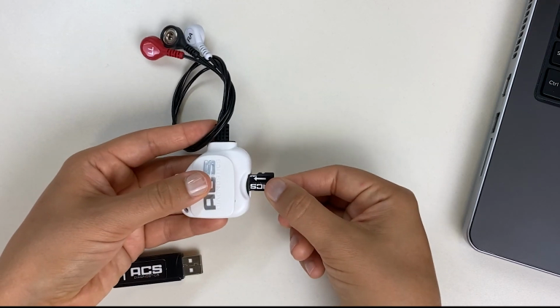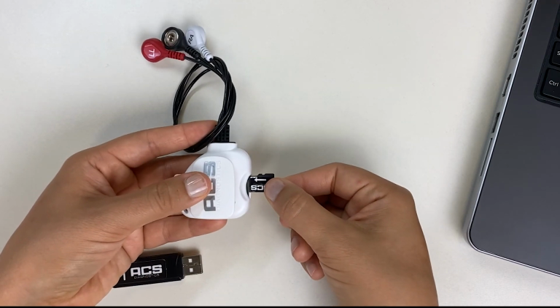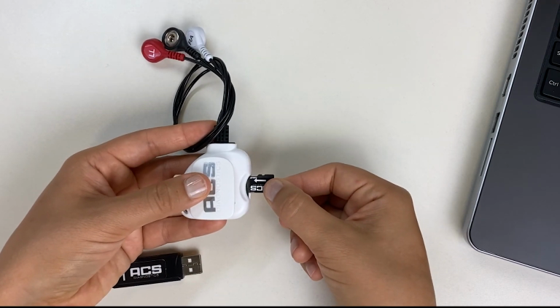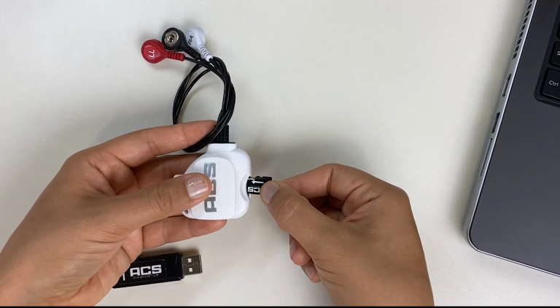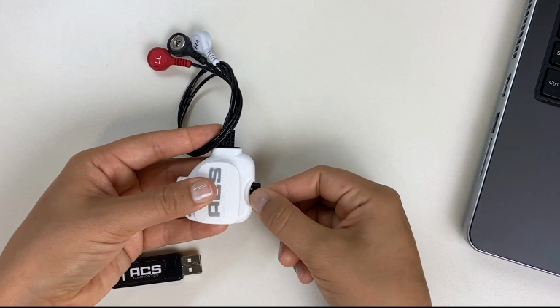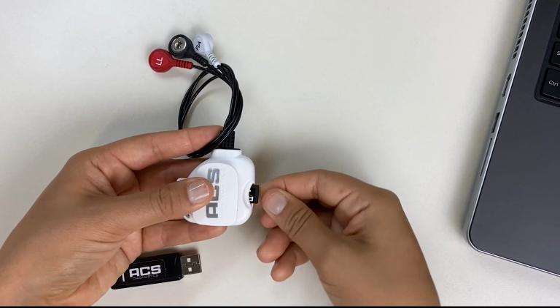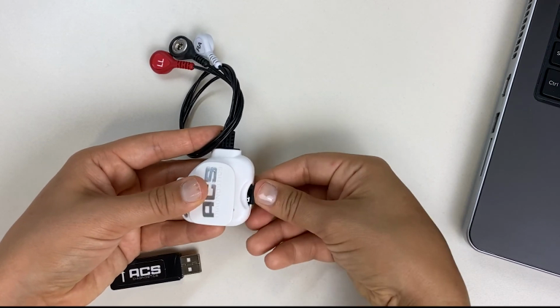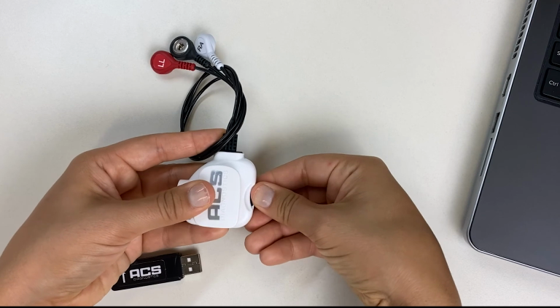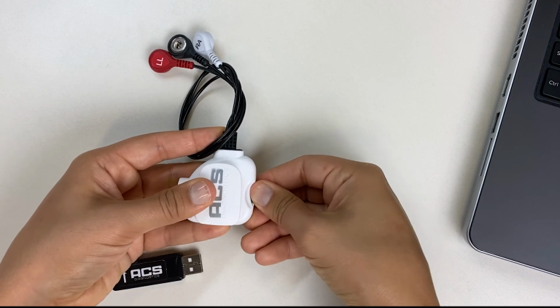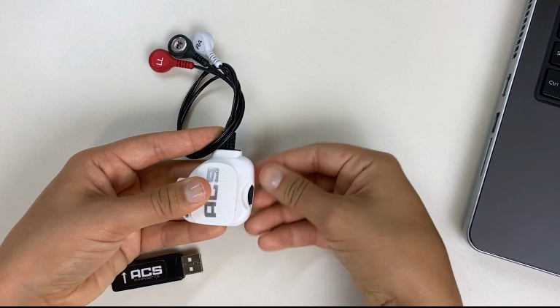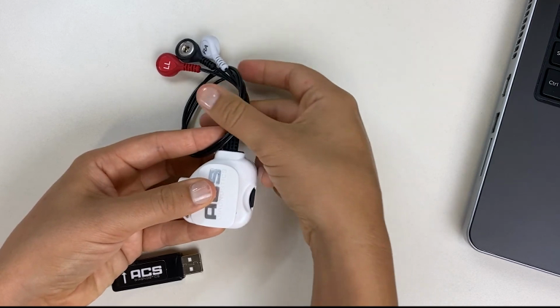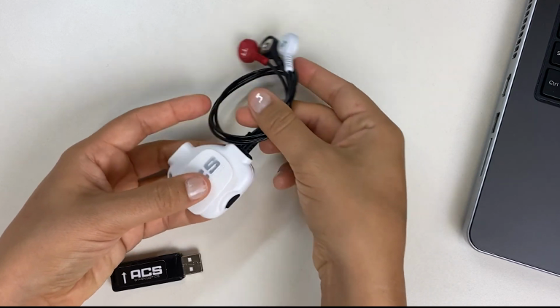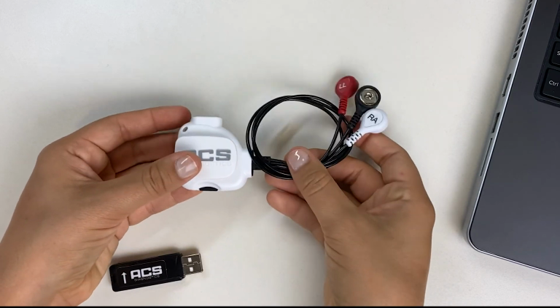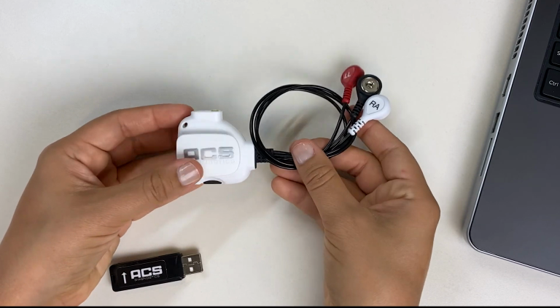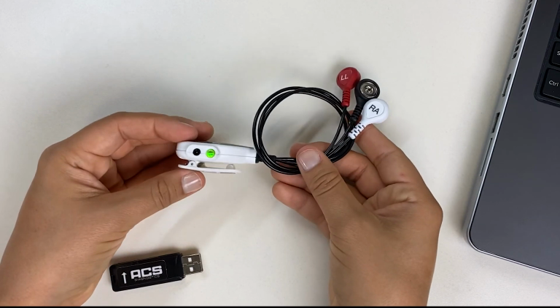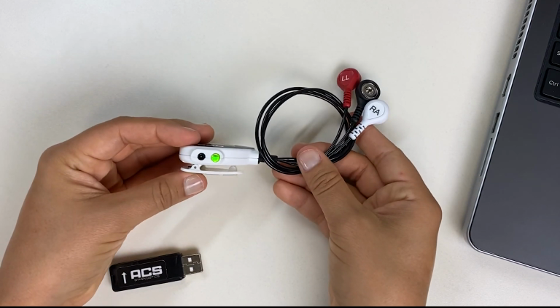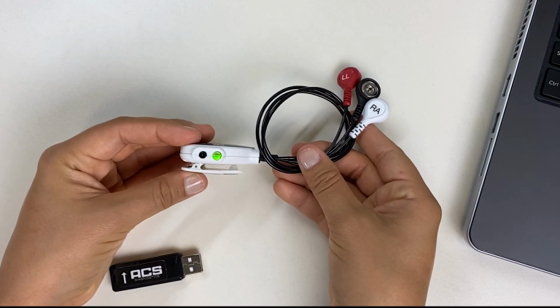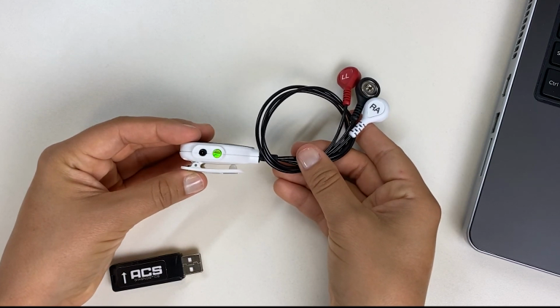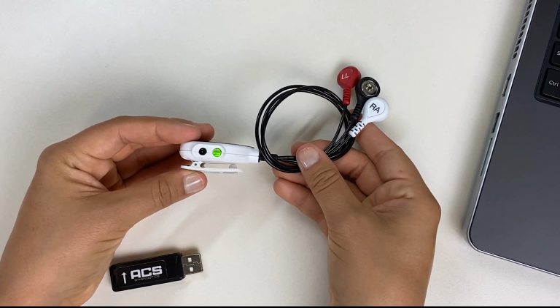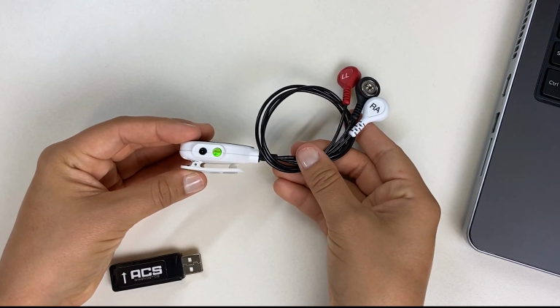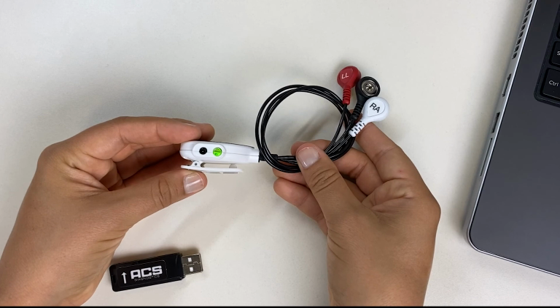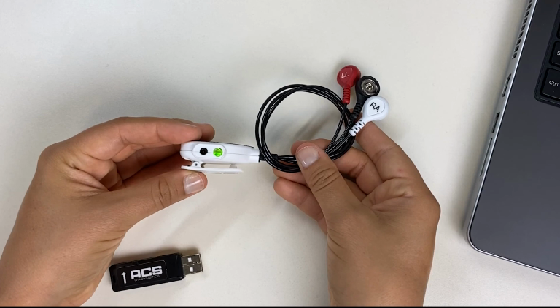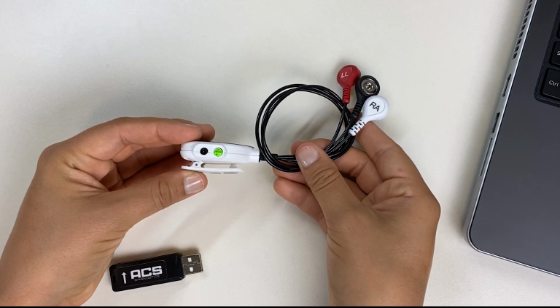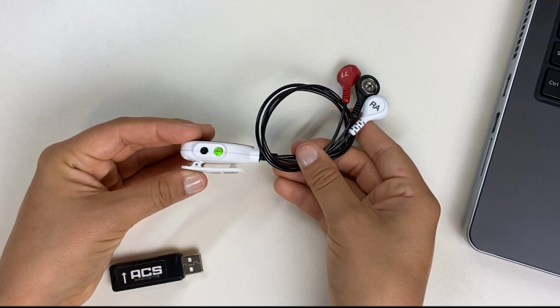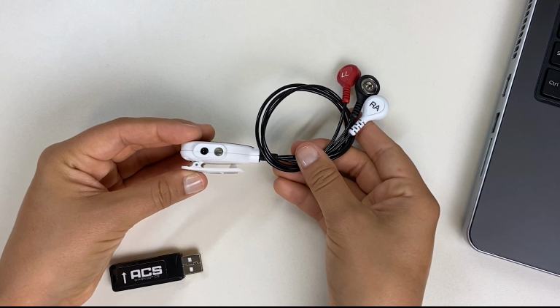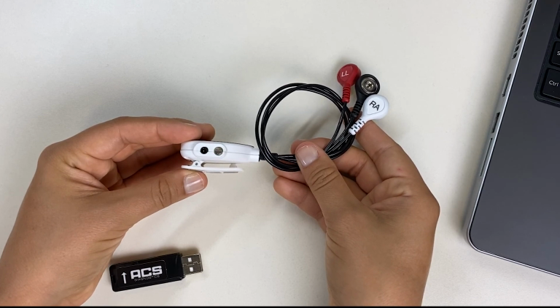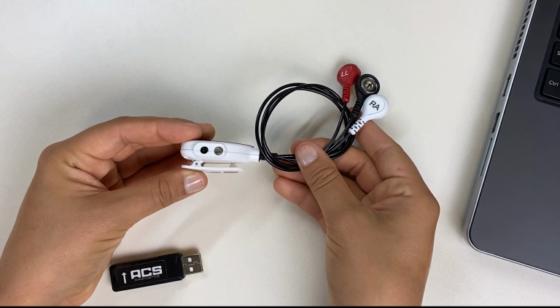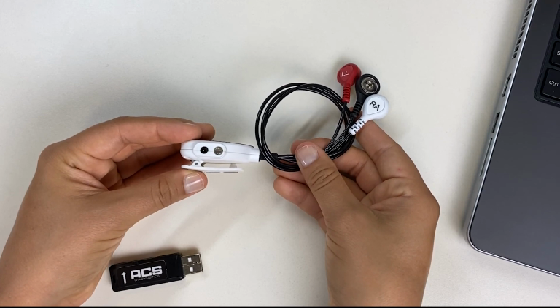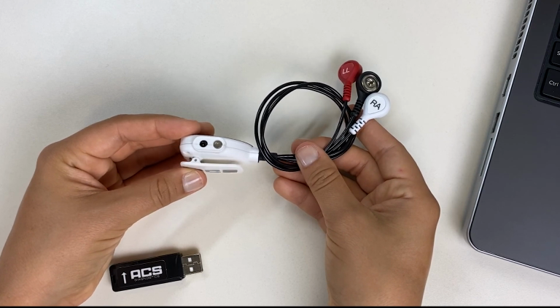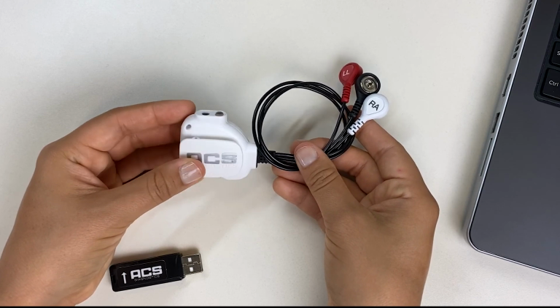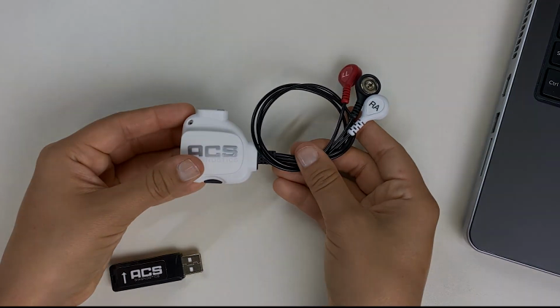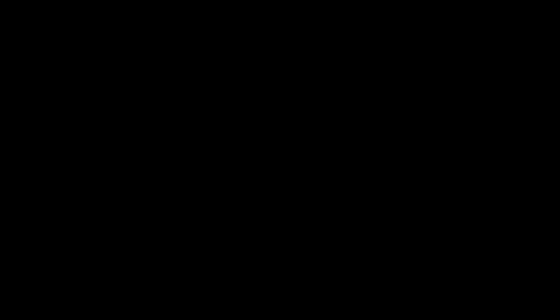When you hear the card click, the recording has started. Verify a solid green light on the clip. During the recording, the green light will flash one time every 10 seconds. The clip will automatically turn off after 24 hours.